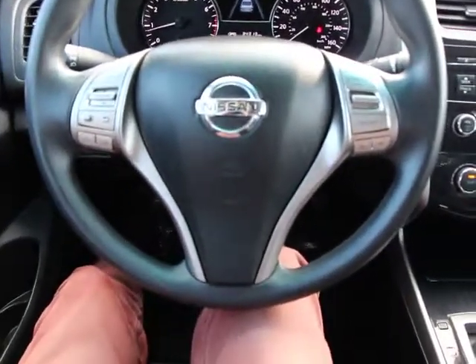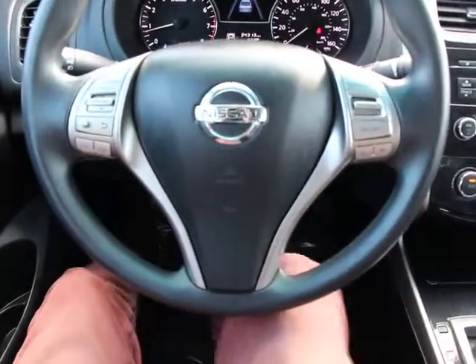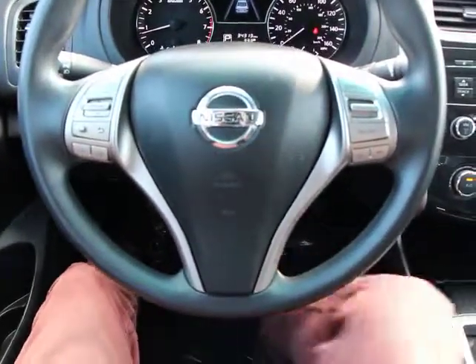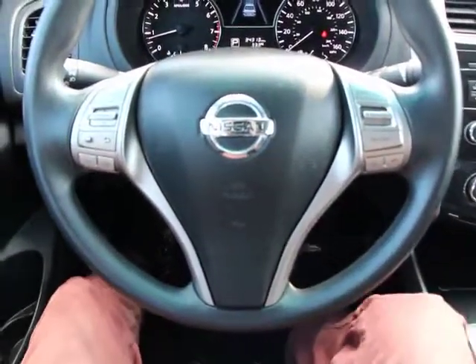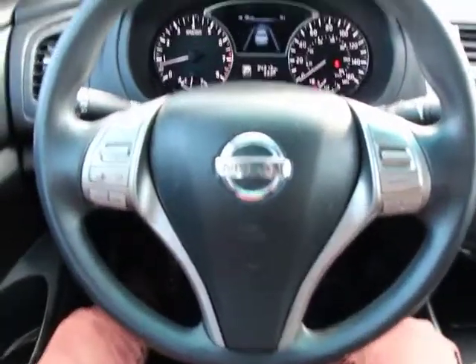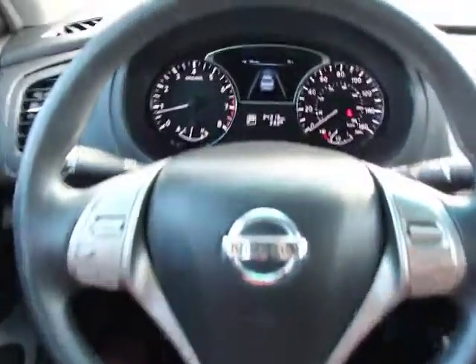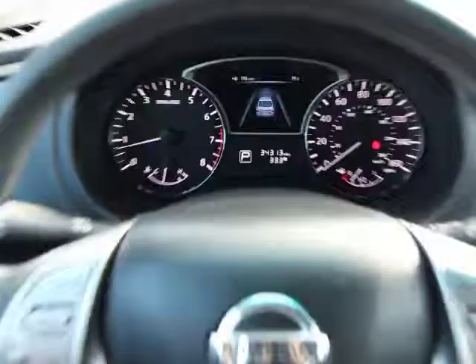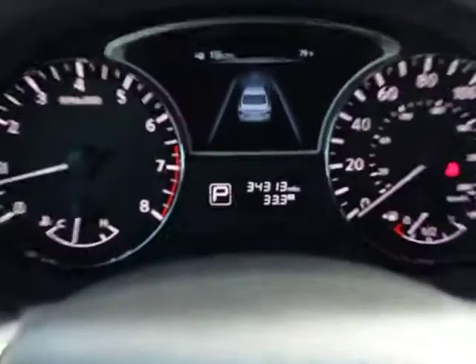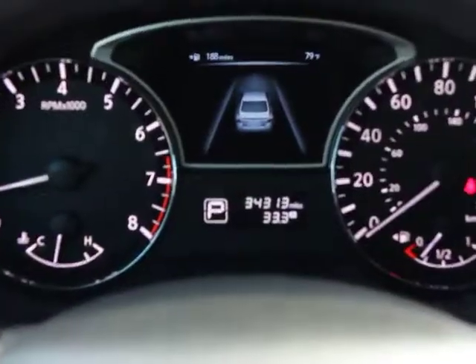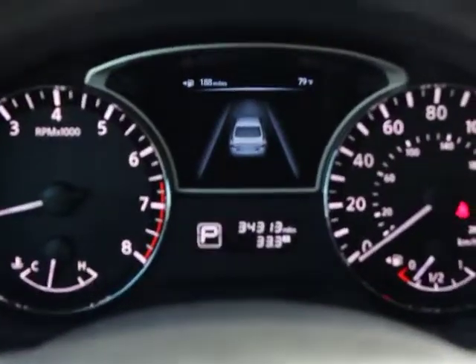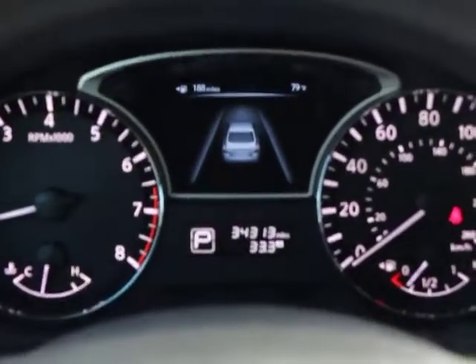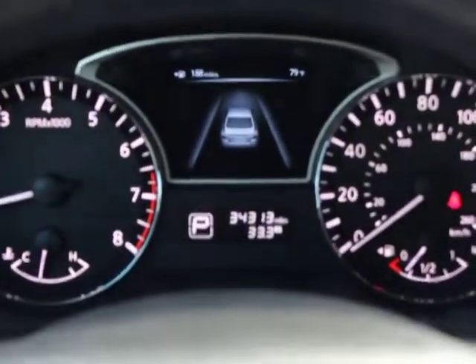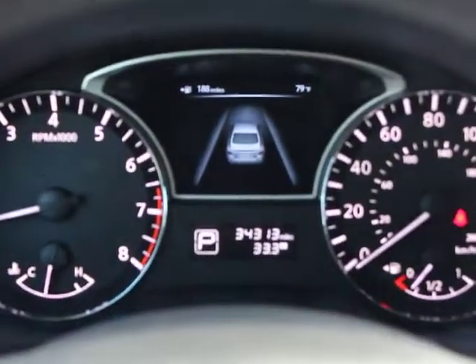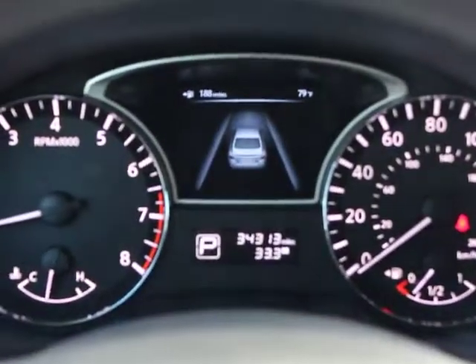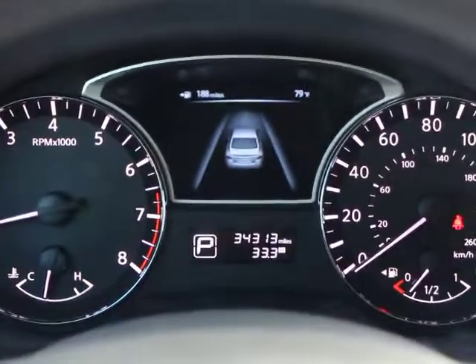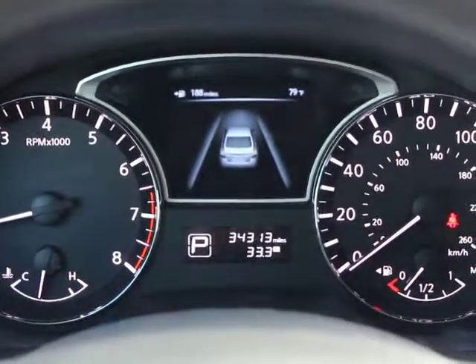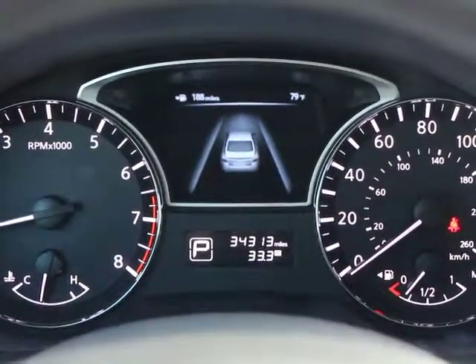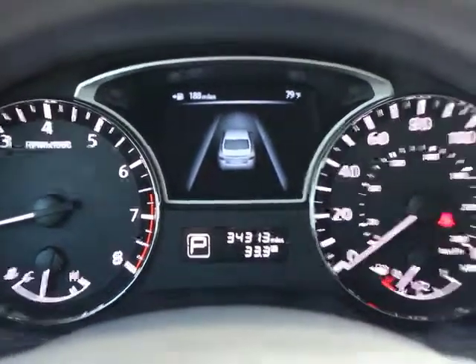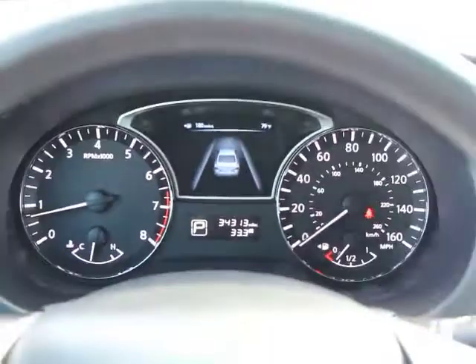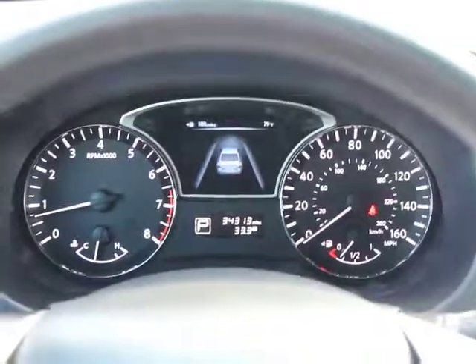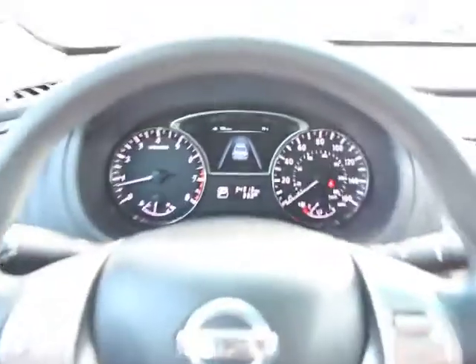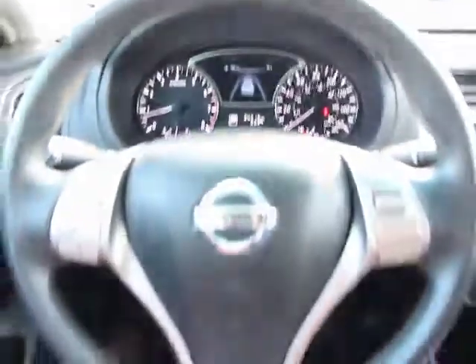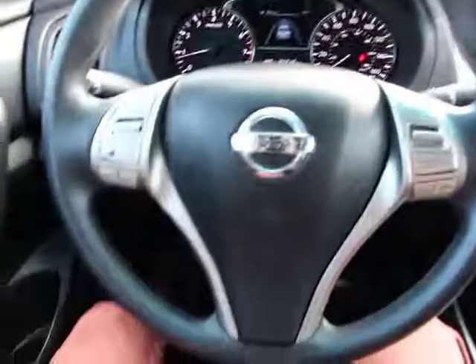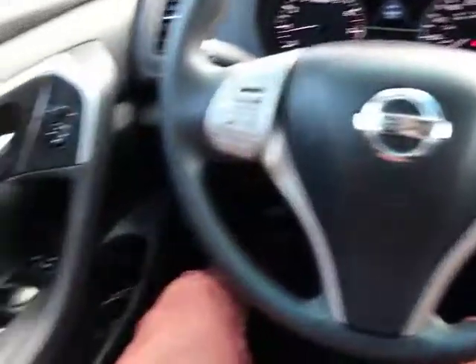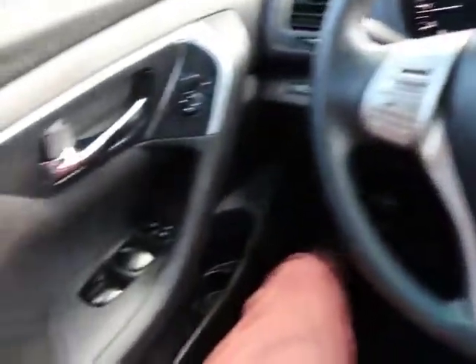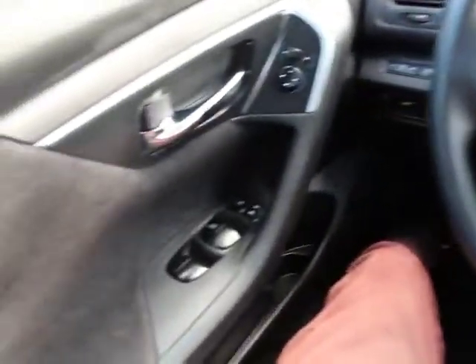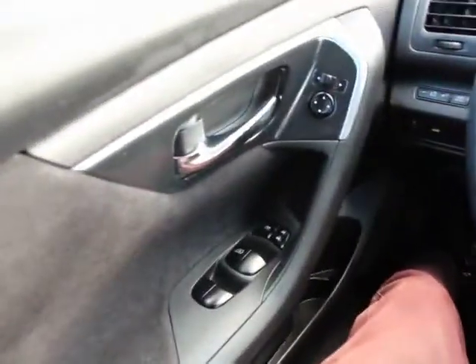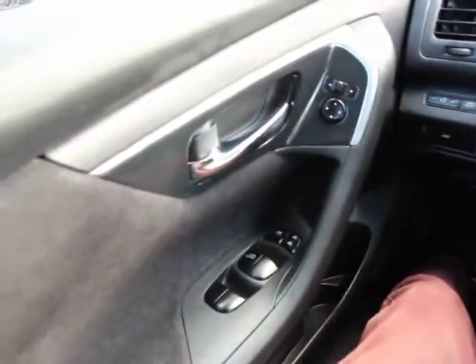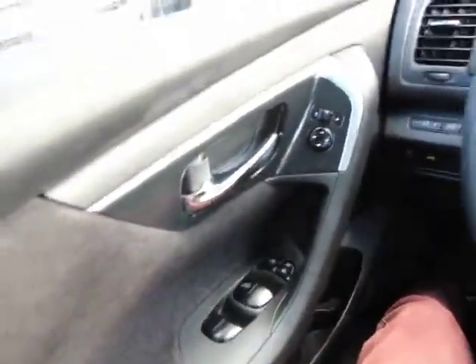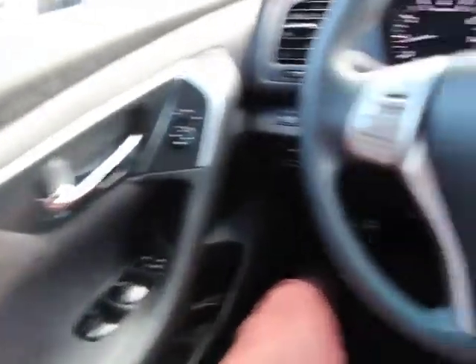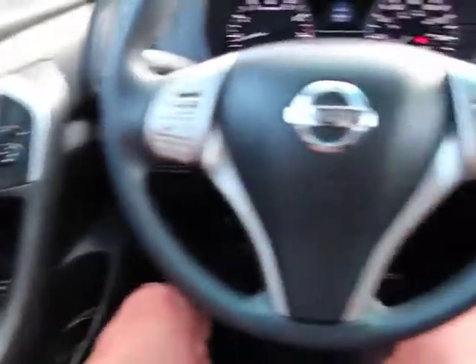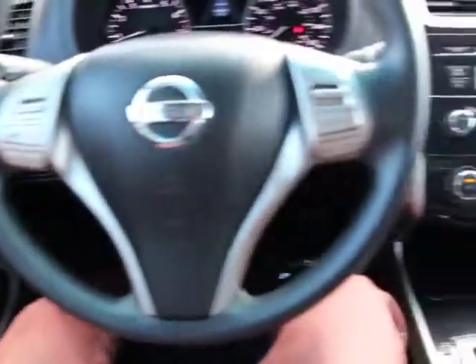Security system, trip computer, overhead console, remote keyless entry, tachometer, brake assist, panic alarm, front bucket seat, front reading lamps, tilt steering wheel.